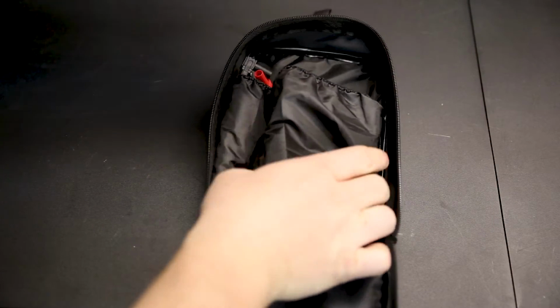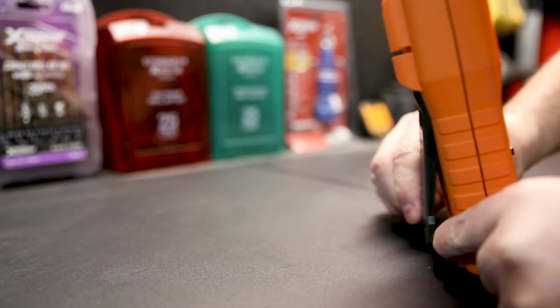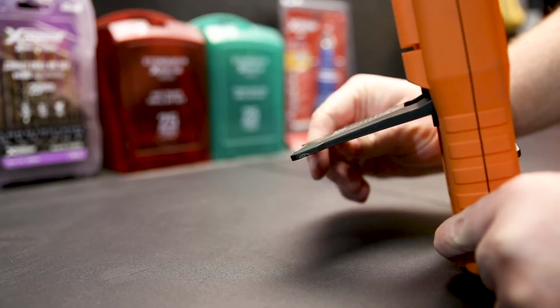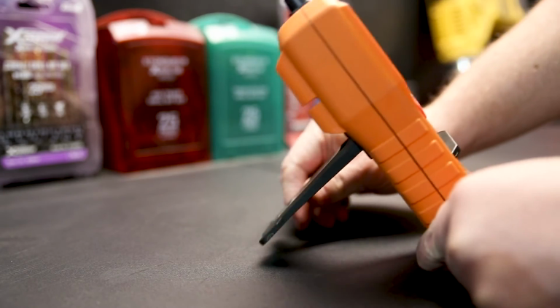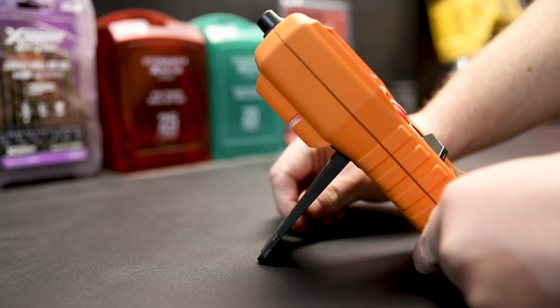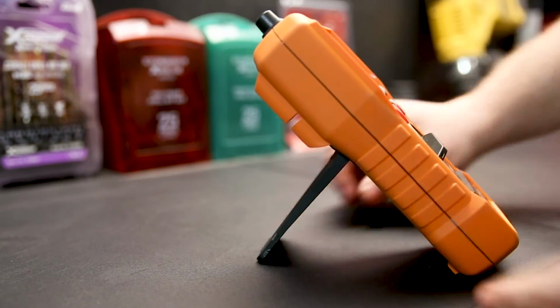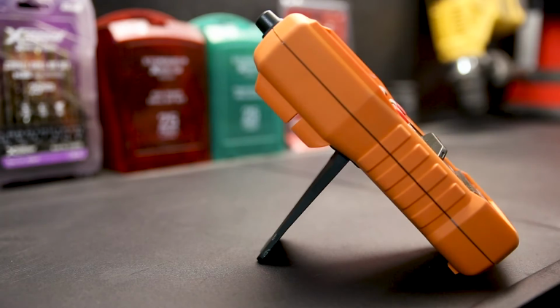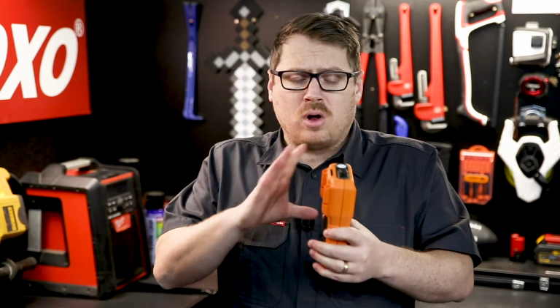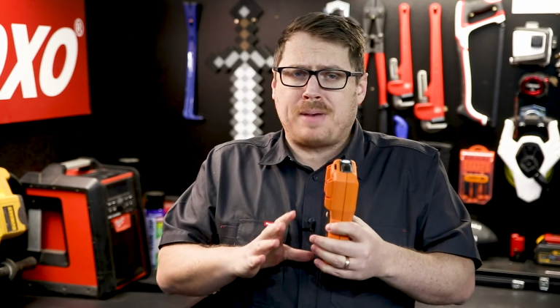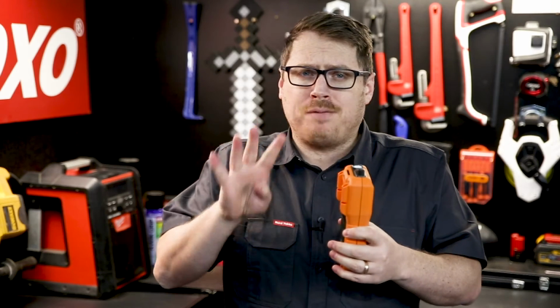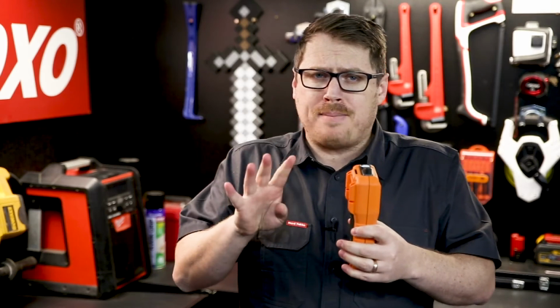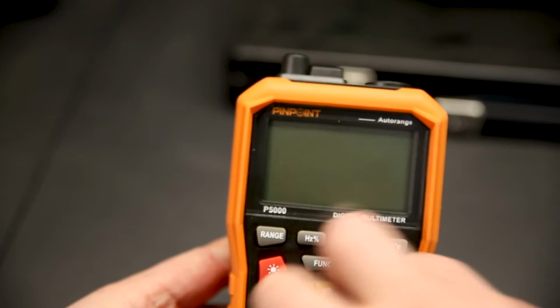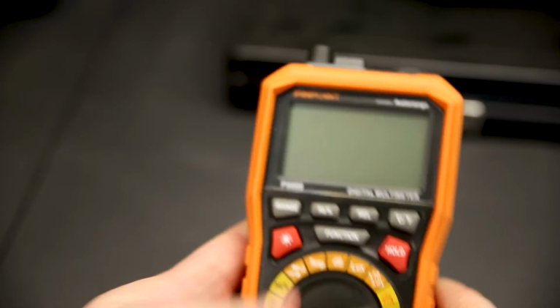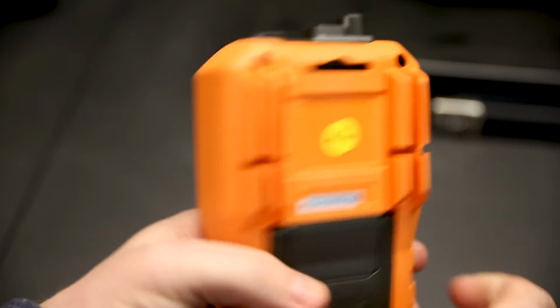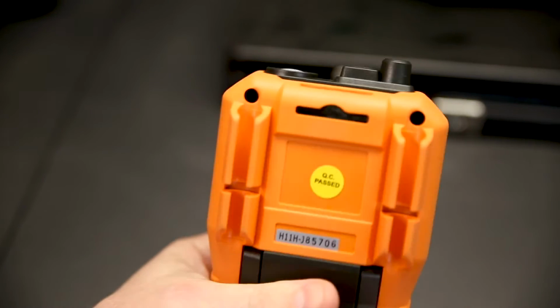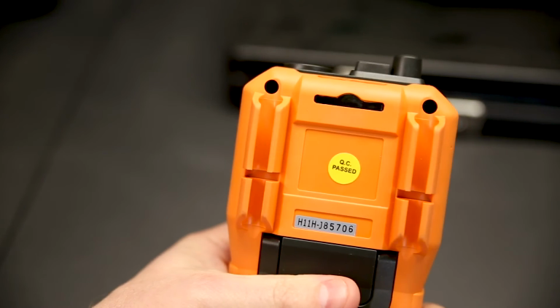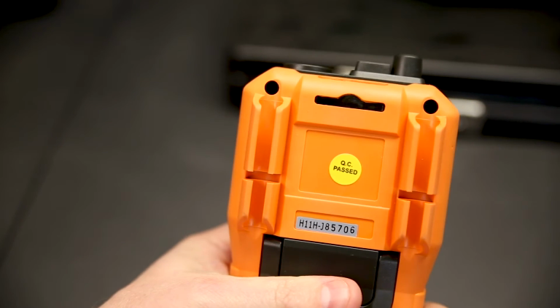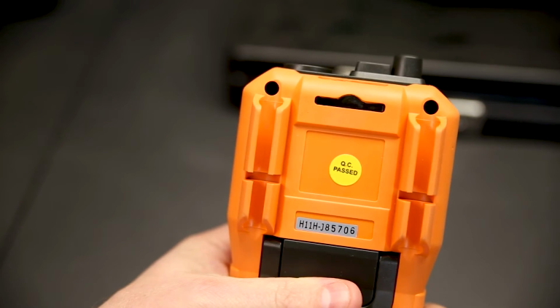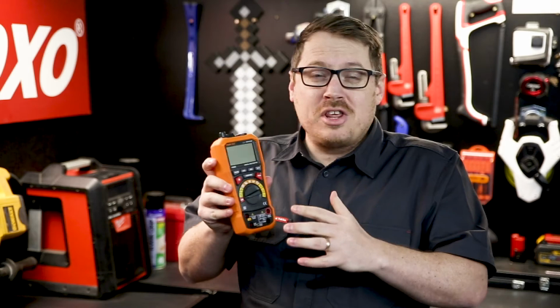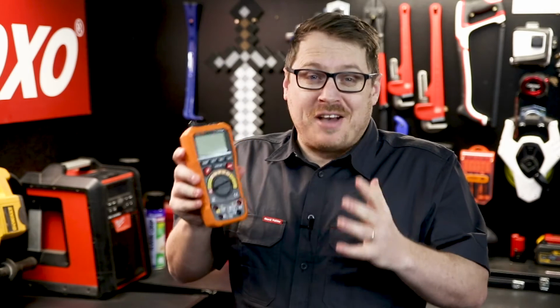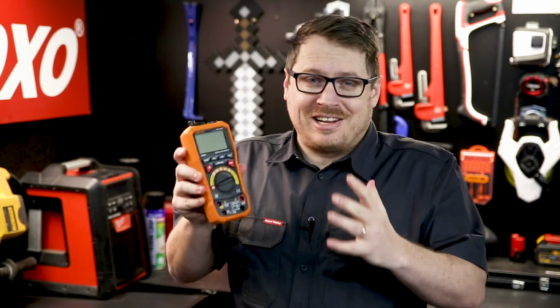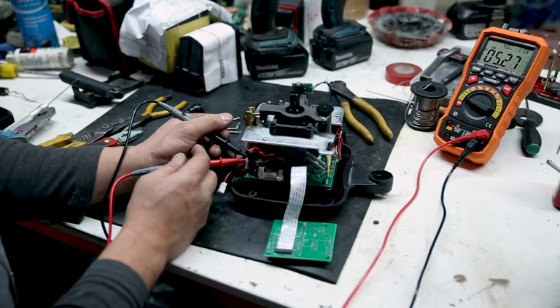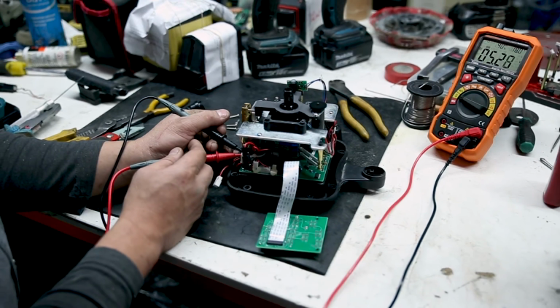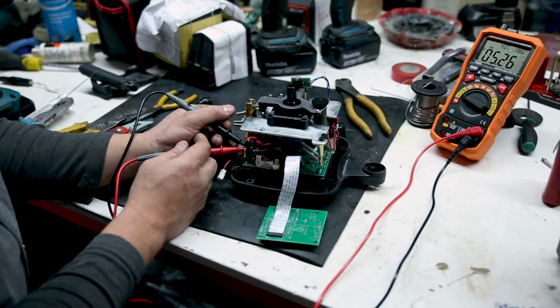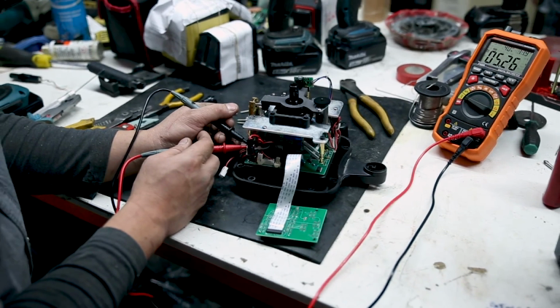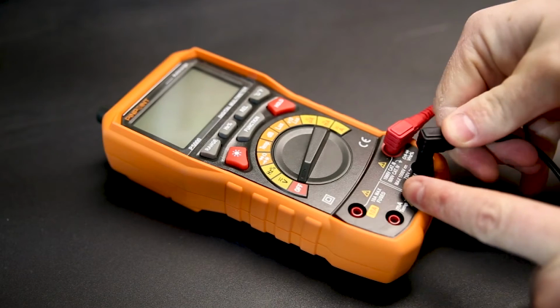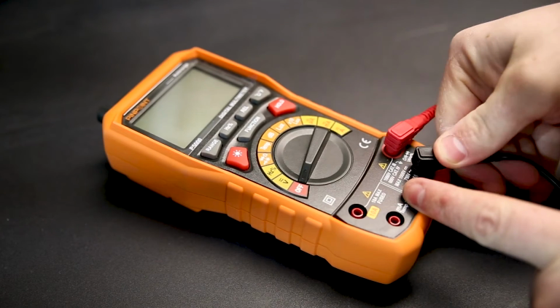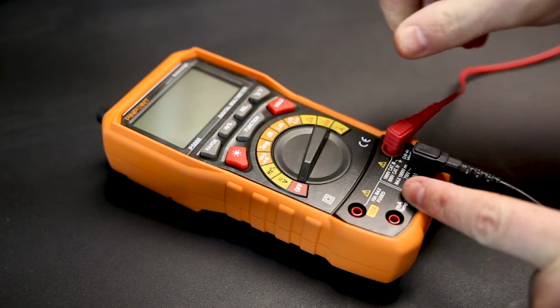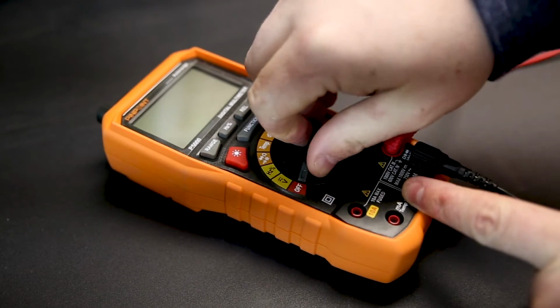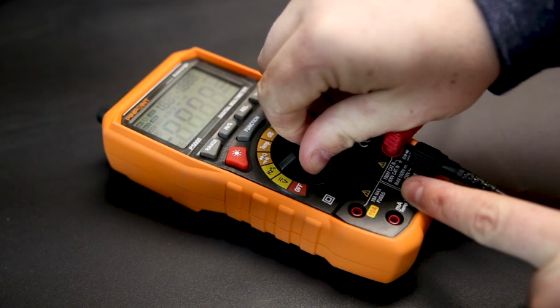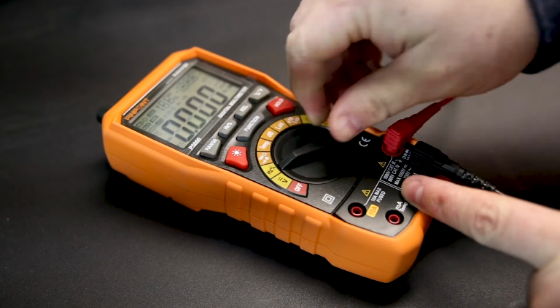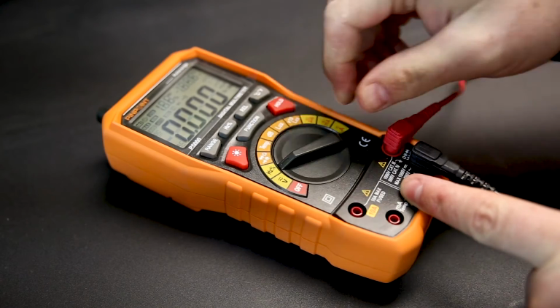There's a handy little kickstand on the back so you can stand it on the bench while you're working. The whole tool is powered by four AA batteries and has to pass a quality control test before we'll send it out to you. So whether you're a professional electrical engineer or just a weekend enthusiast, the P5000 5-in-1 multimeter will serve you well.